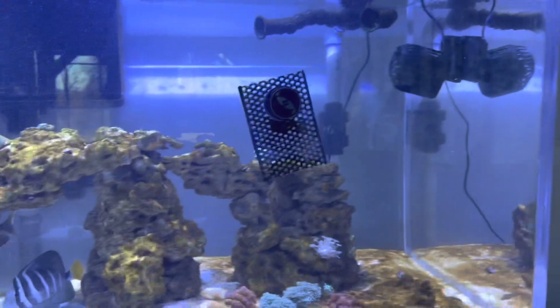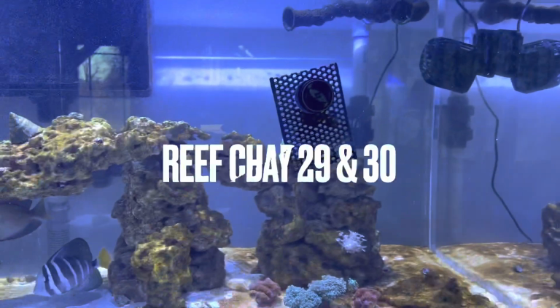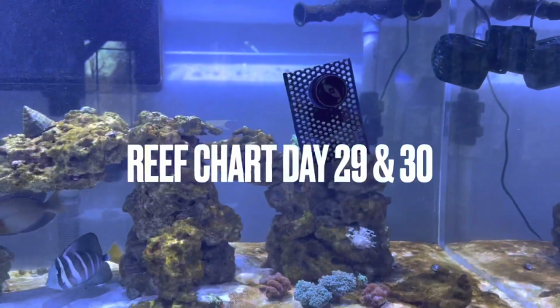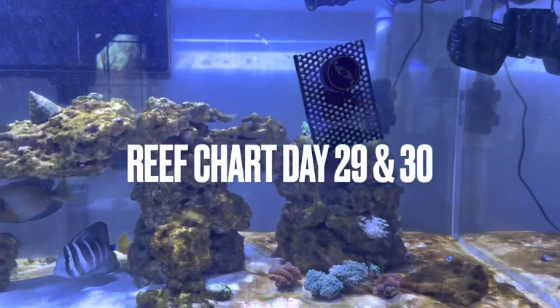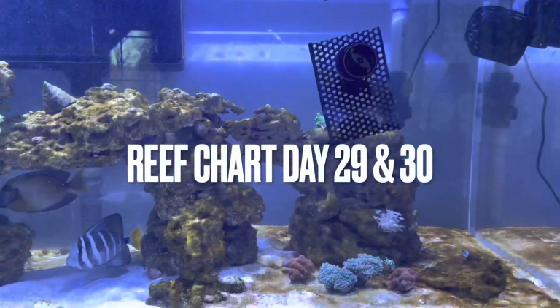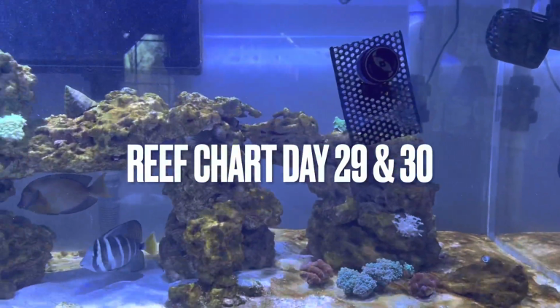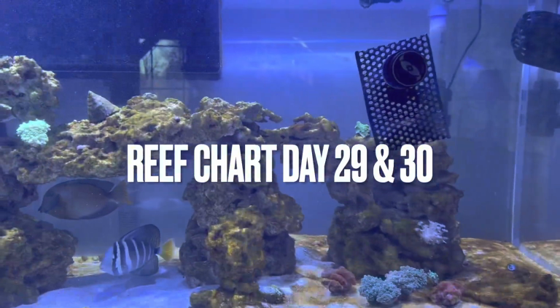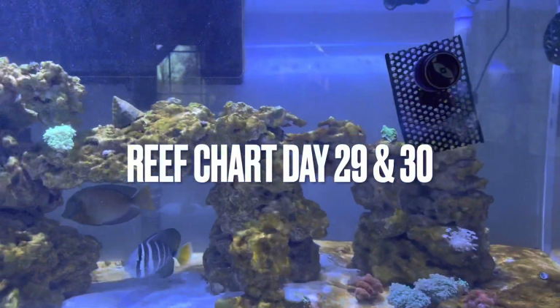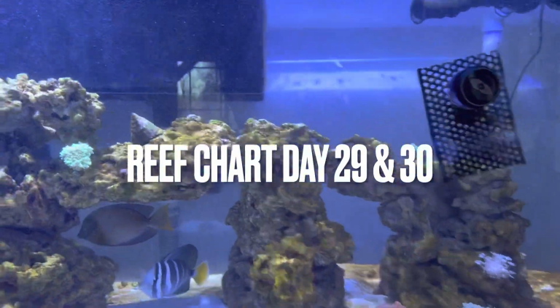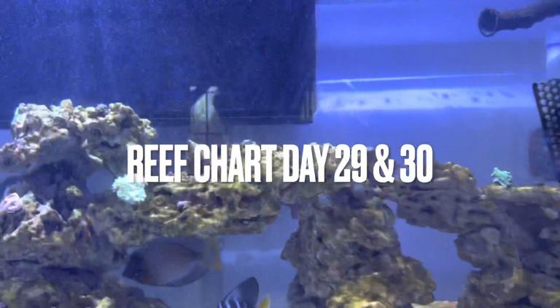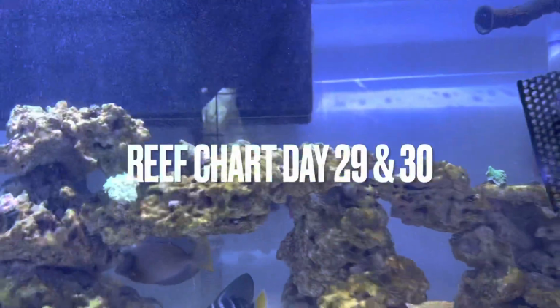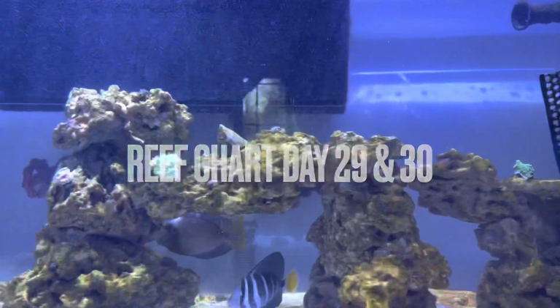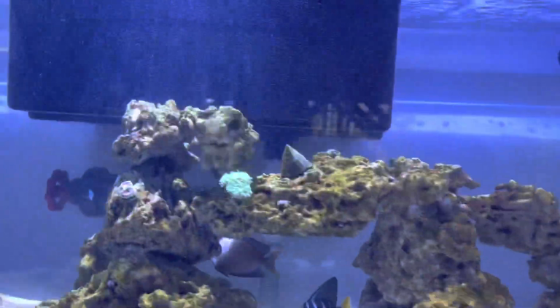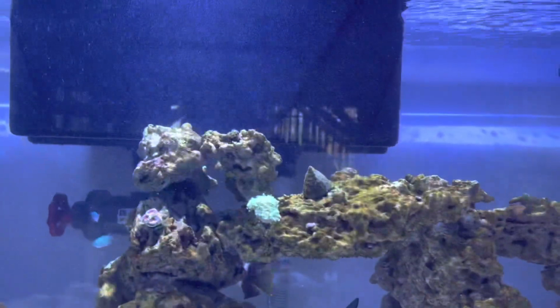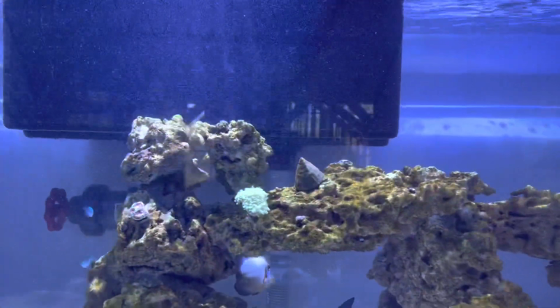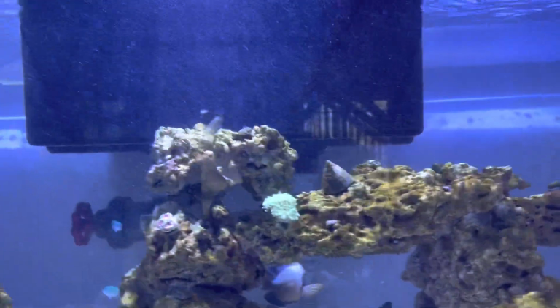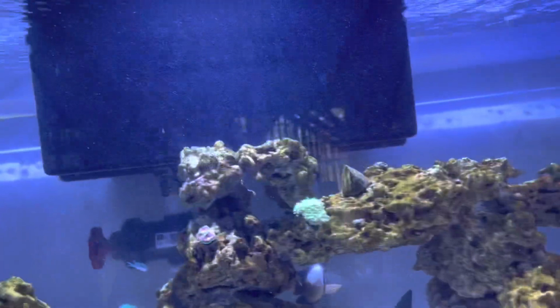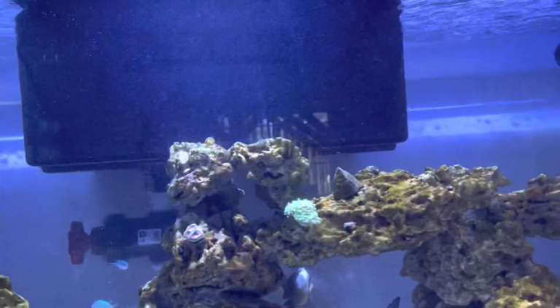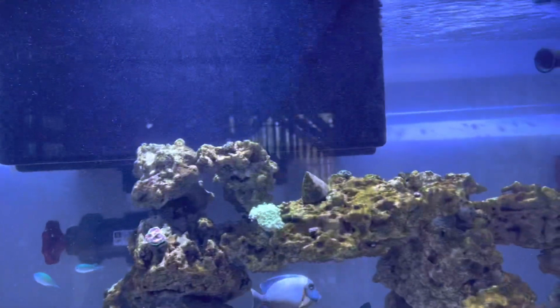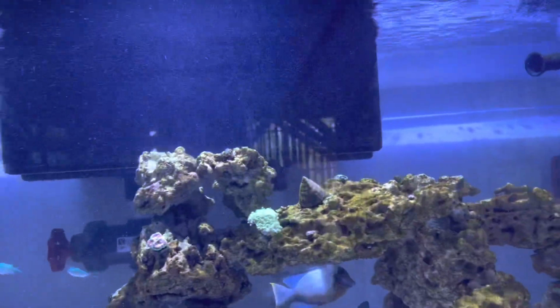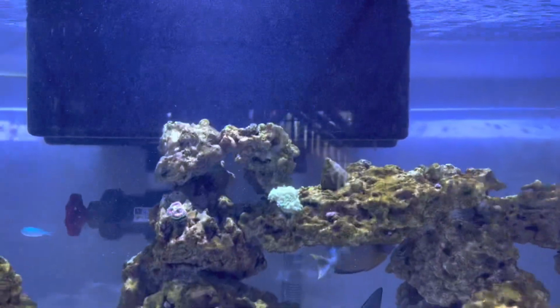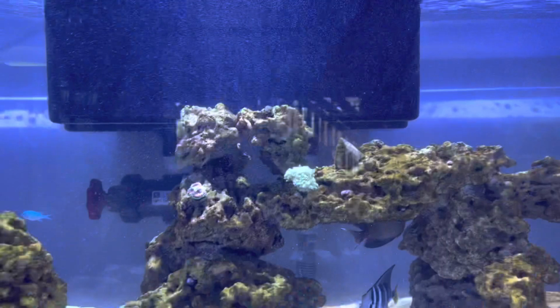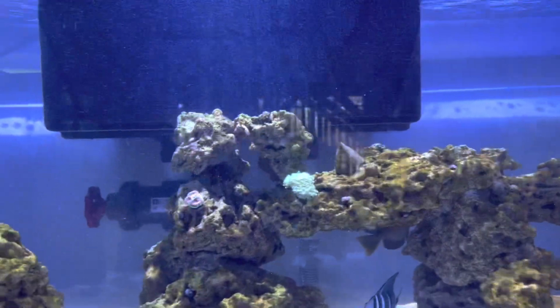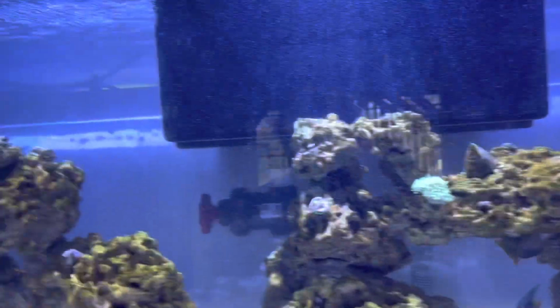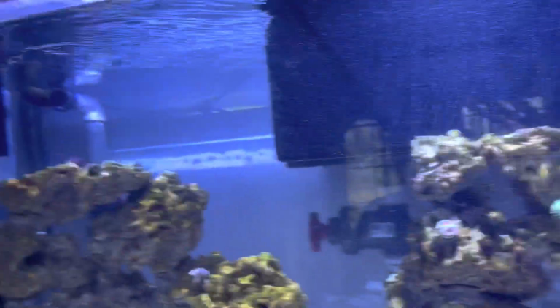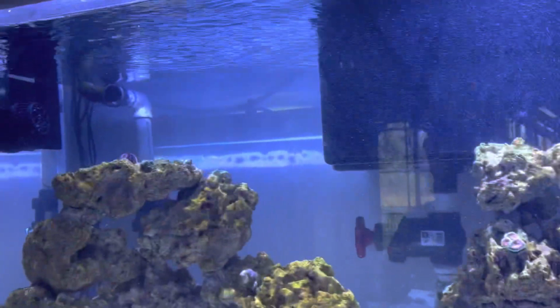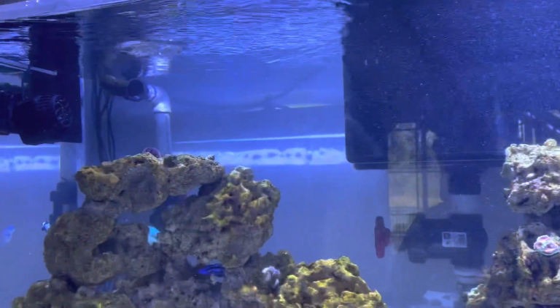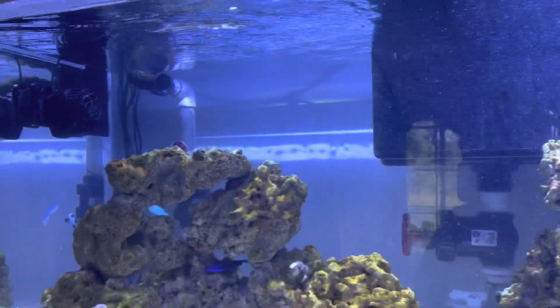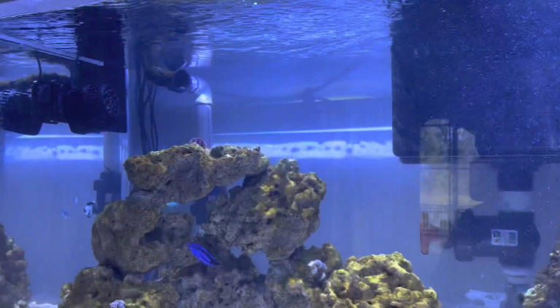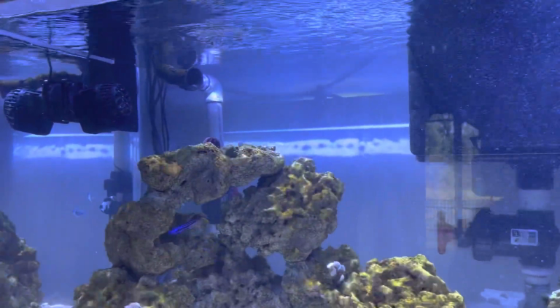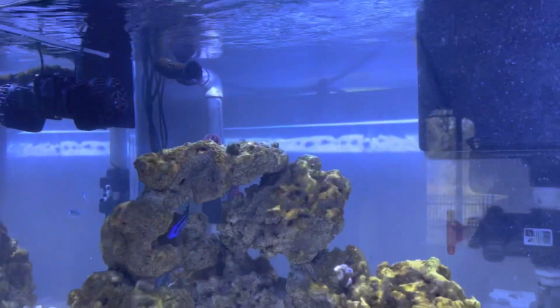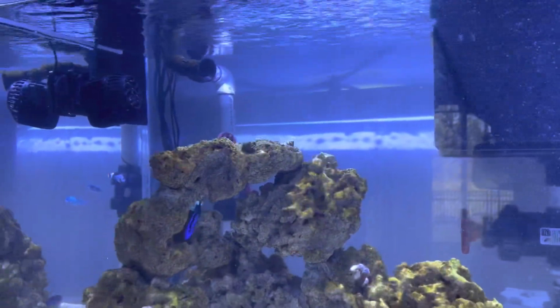Good morning everybody and welcome back to the reef. I did some re-landscaping again so we've got a bunch of air bubbles and some sand flipping around in the water, but that'll clear itself out here in a little bit. No biggie.